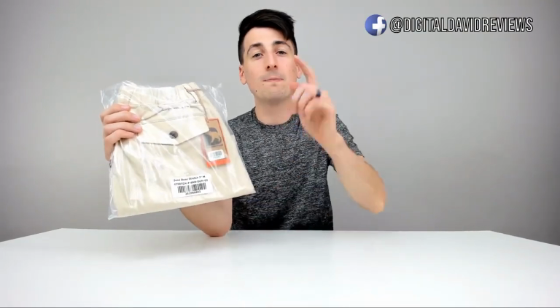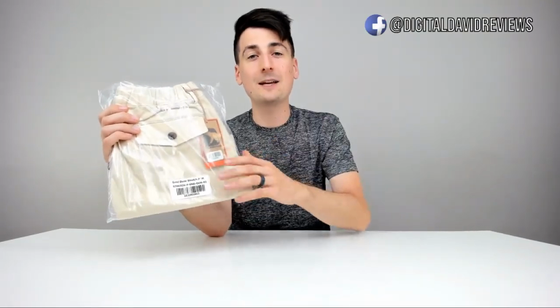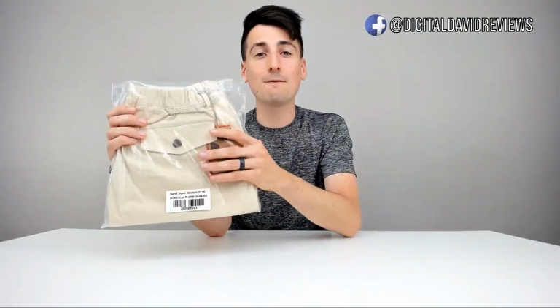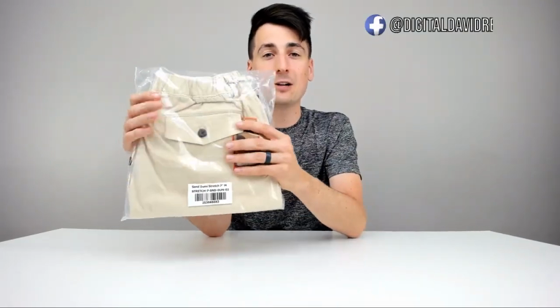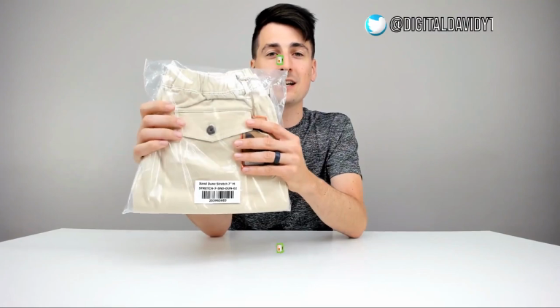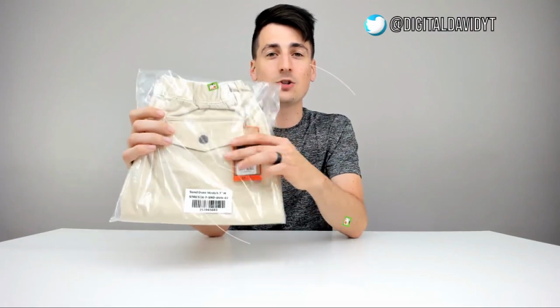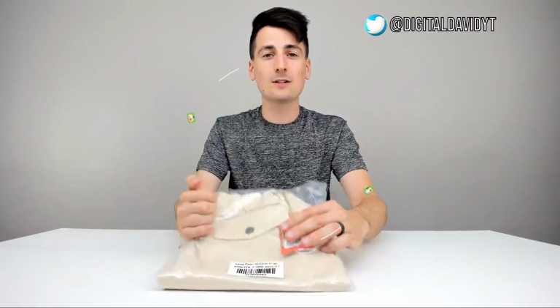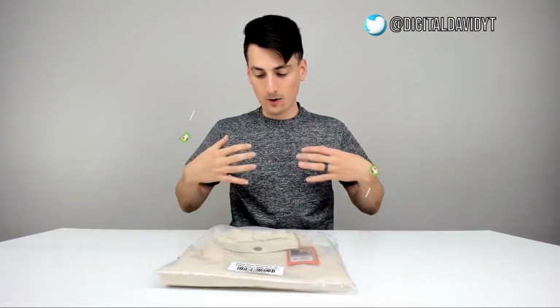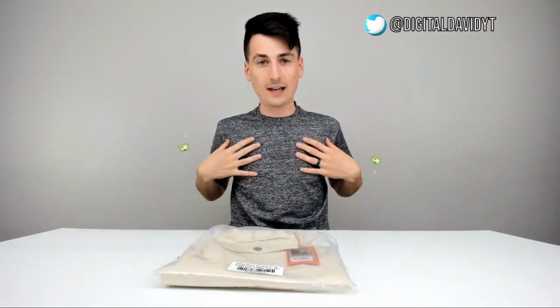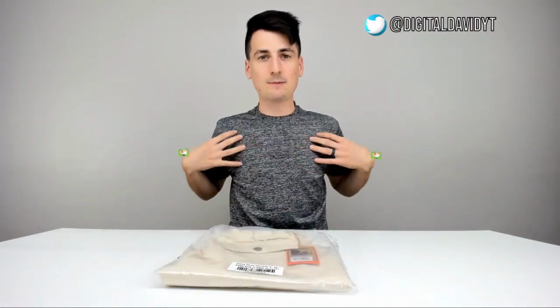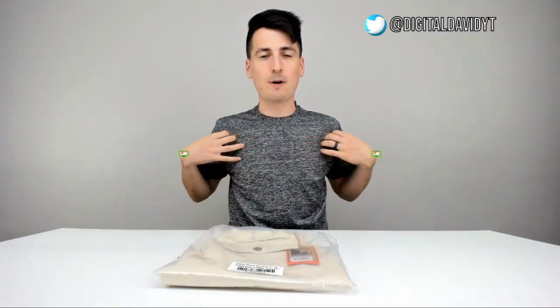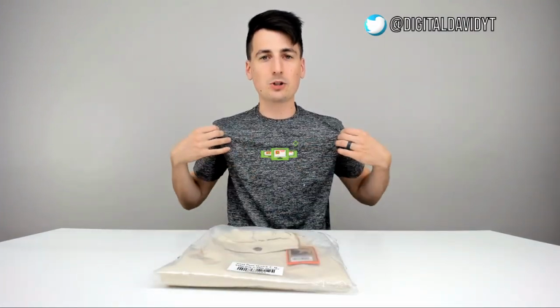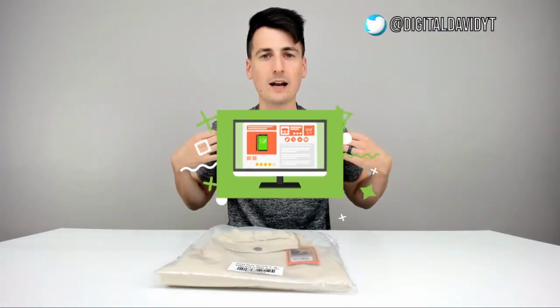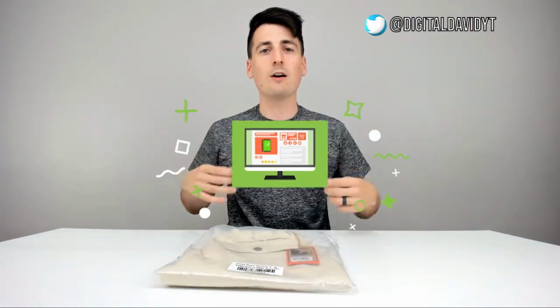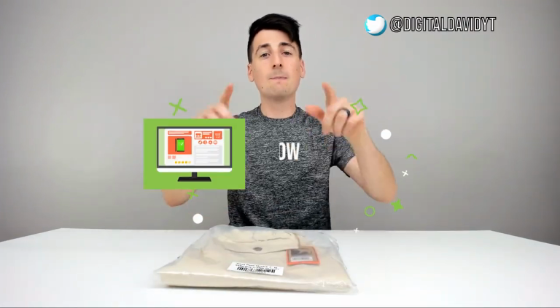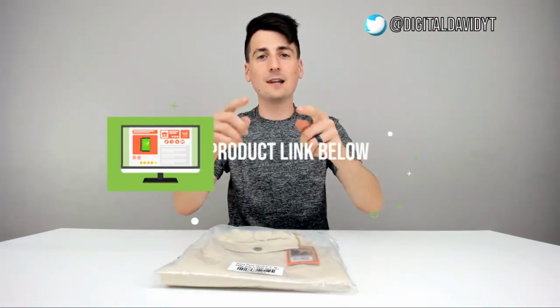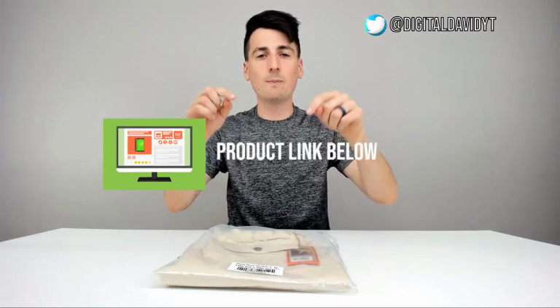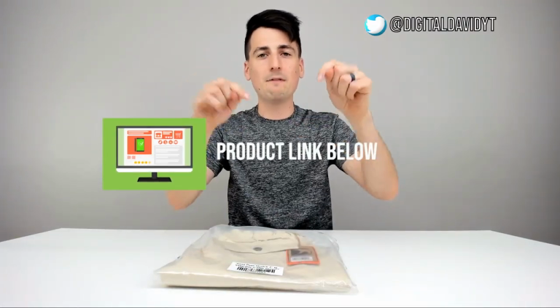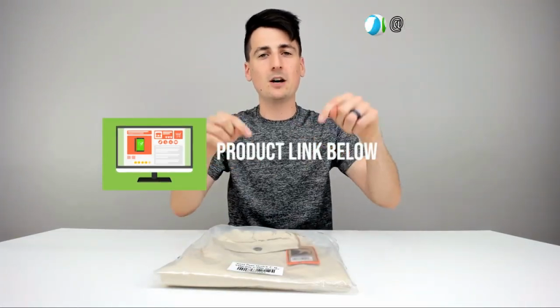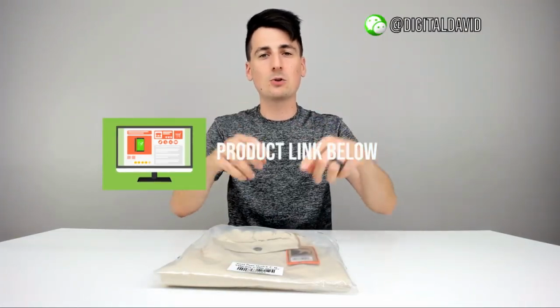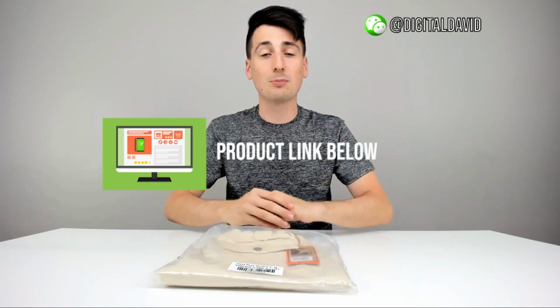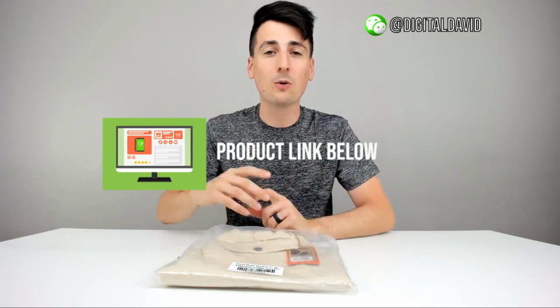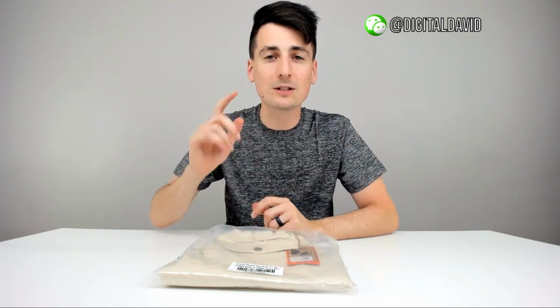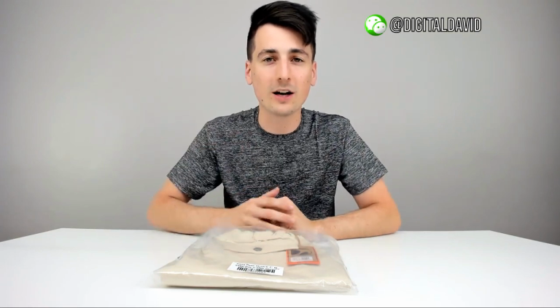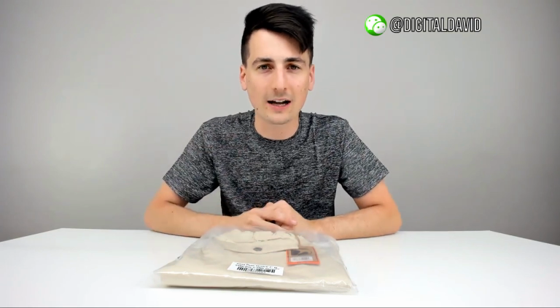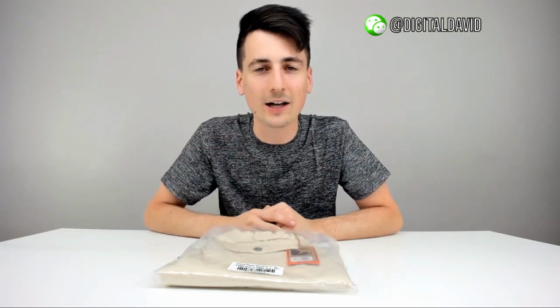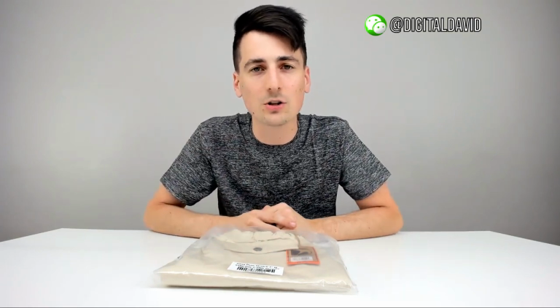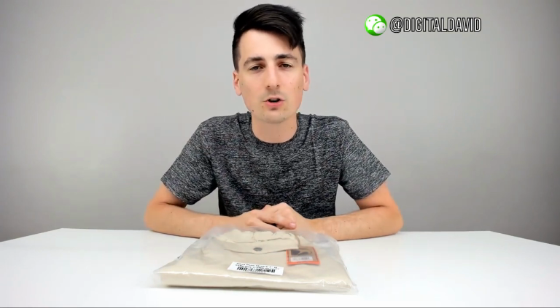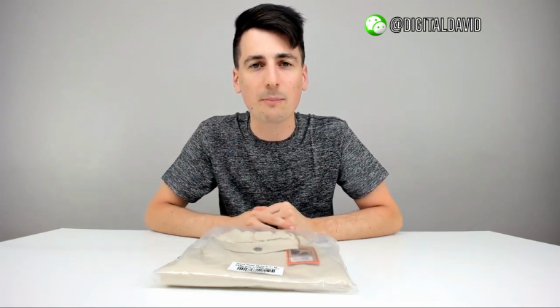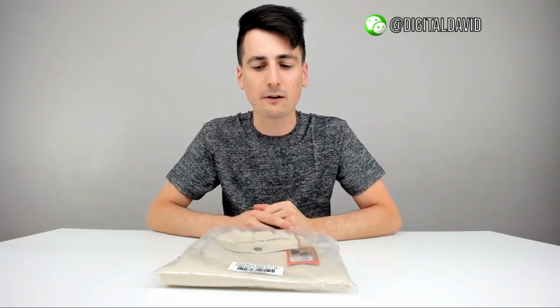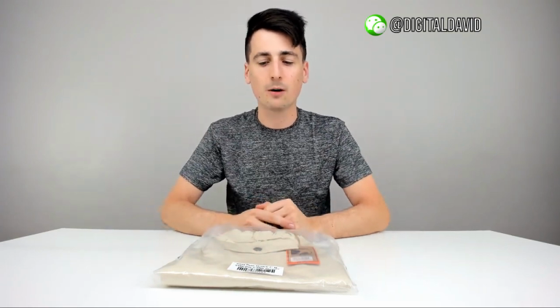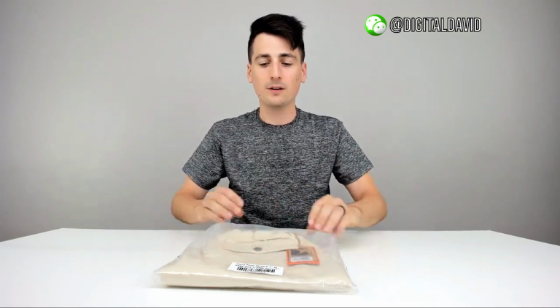That being said, if you're interested in these shorts or even this Bare Bottom shirt that I'm wearing, the link will be in my video description below. Please go ahead, check it out and do your shopping from there.